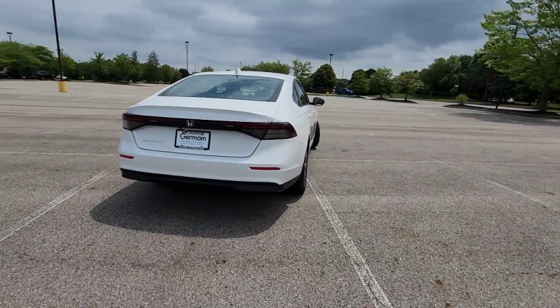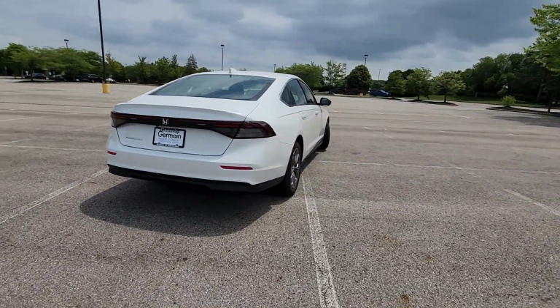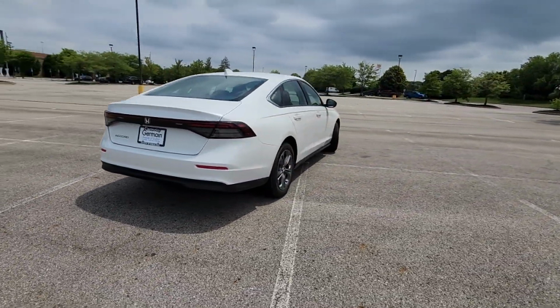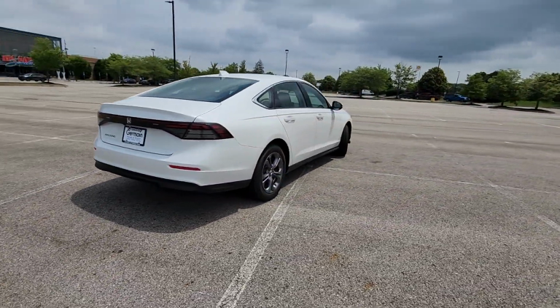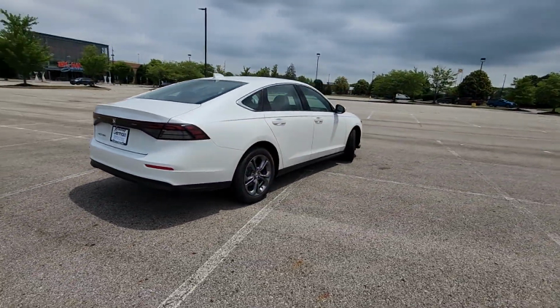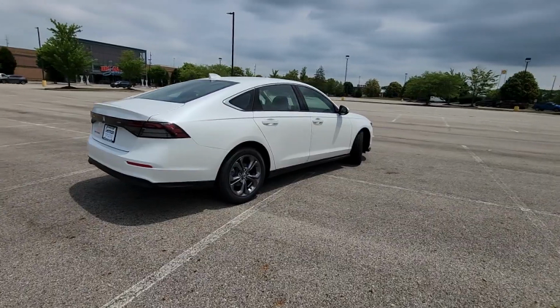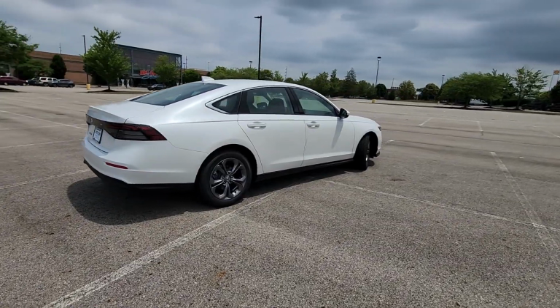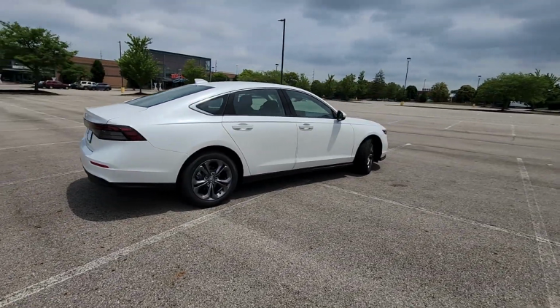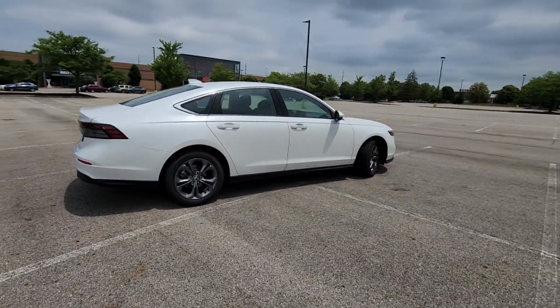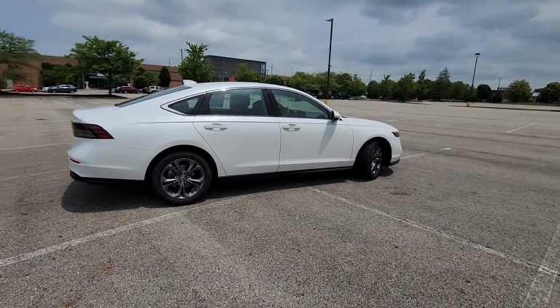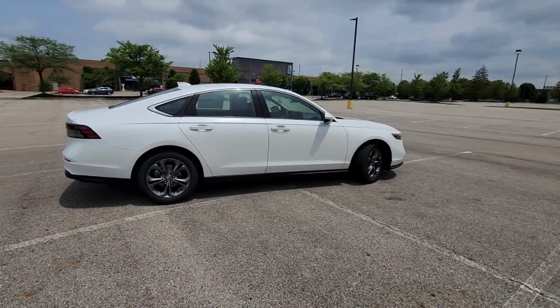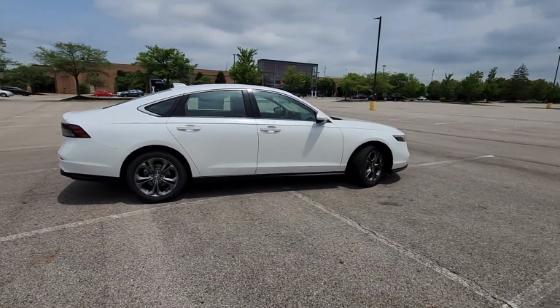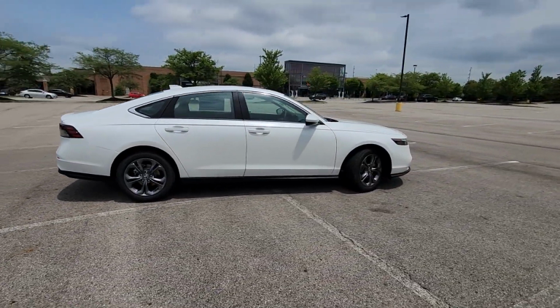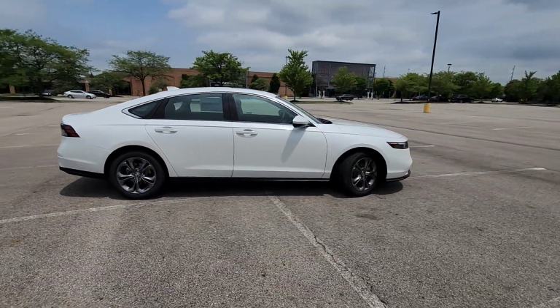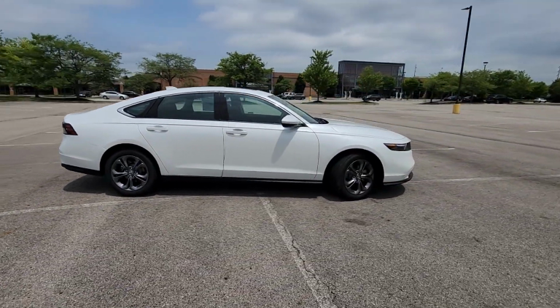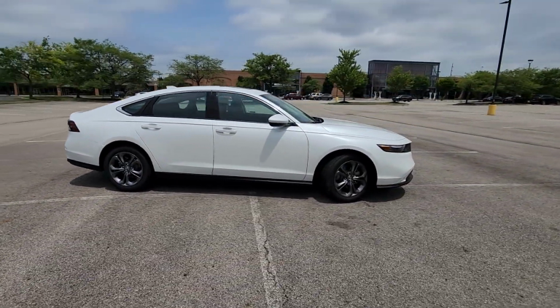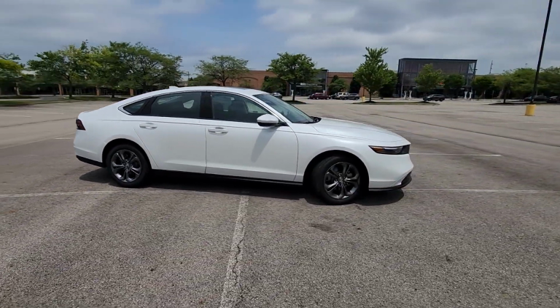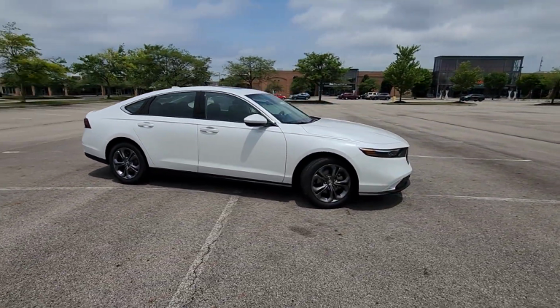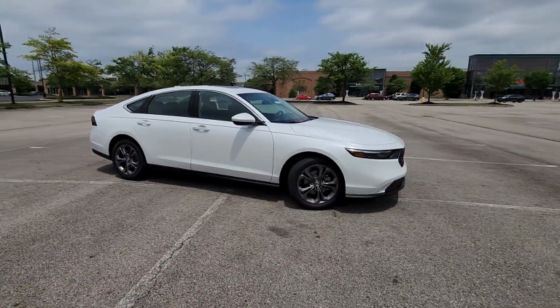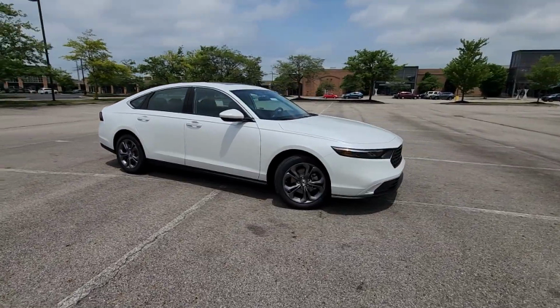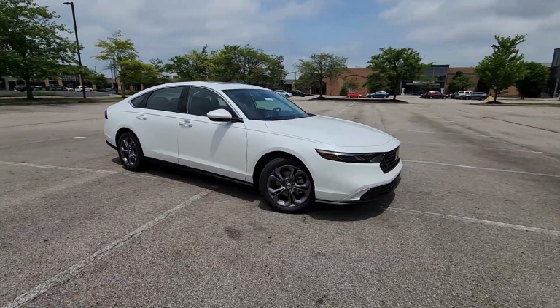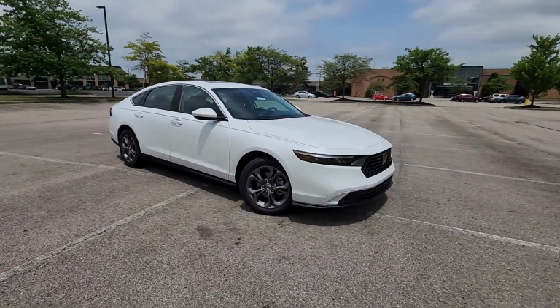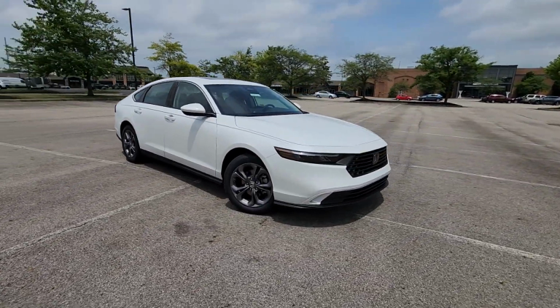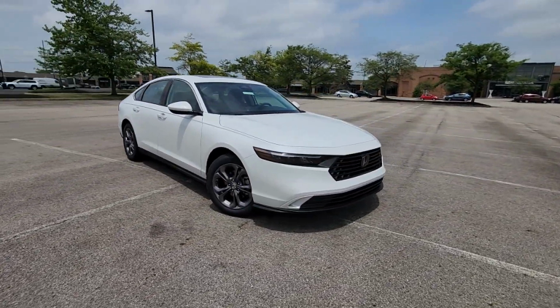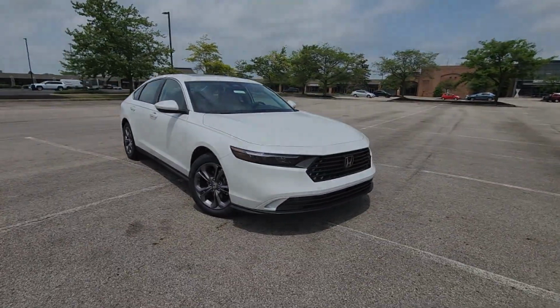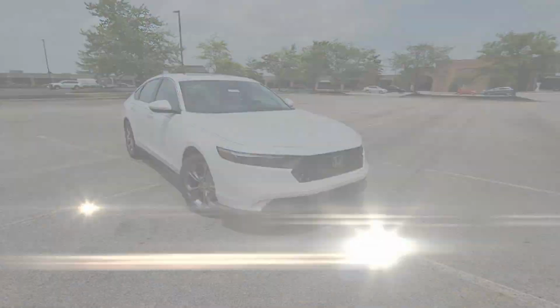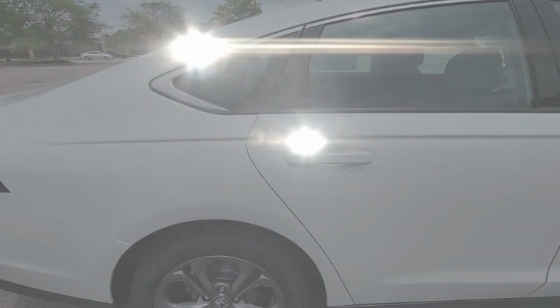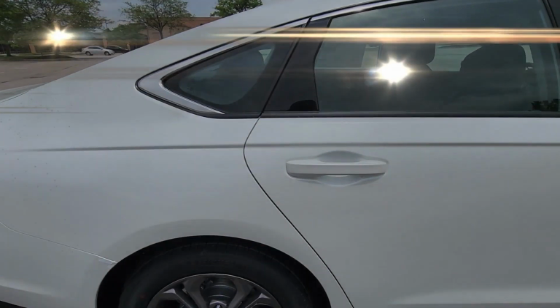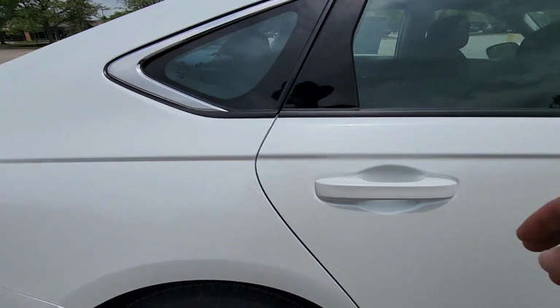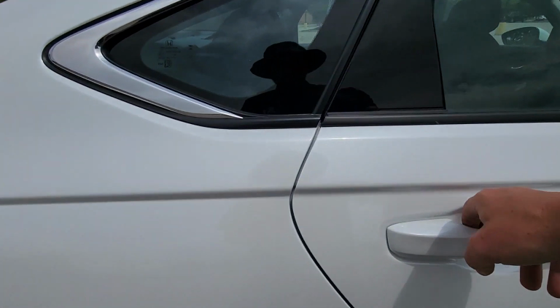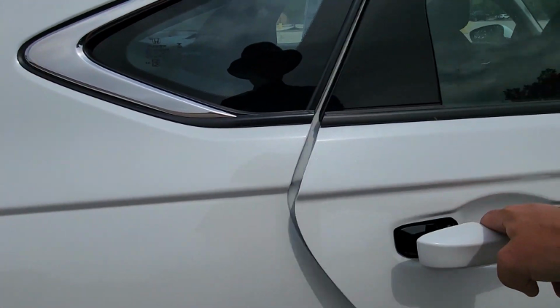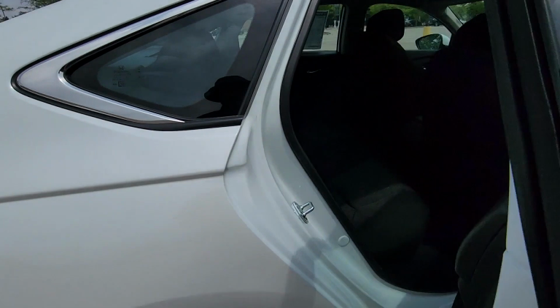lane keeping assist, lane departure warning, wi-fi hotspot, turbocharged engine, multi-zone air conditioning, blind spot monitor, moonroof, backup camera,